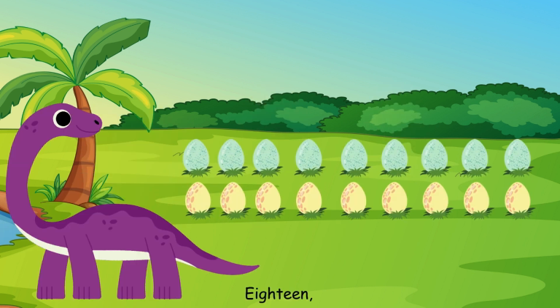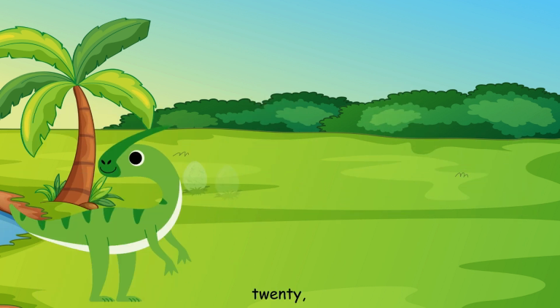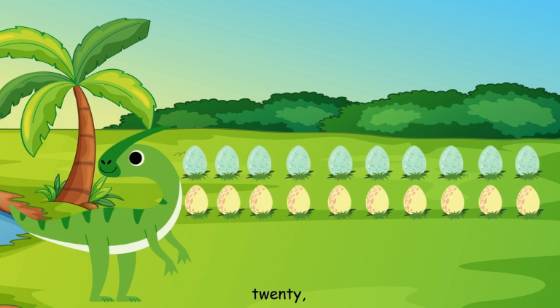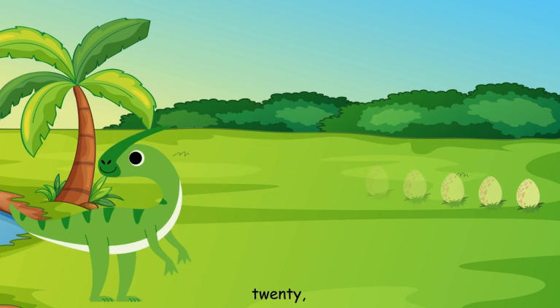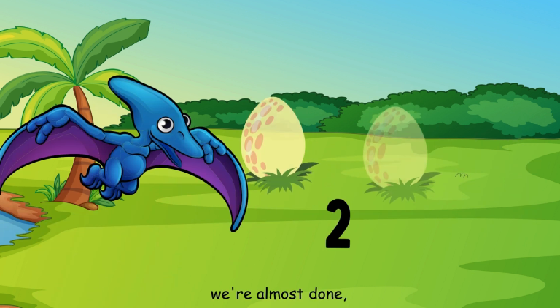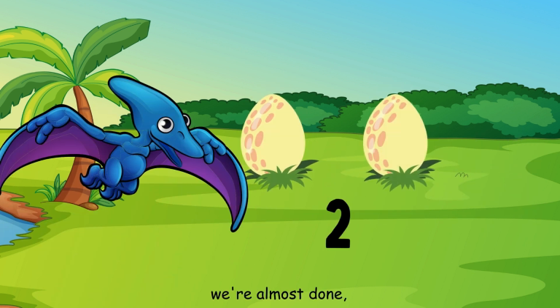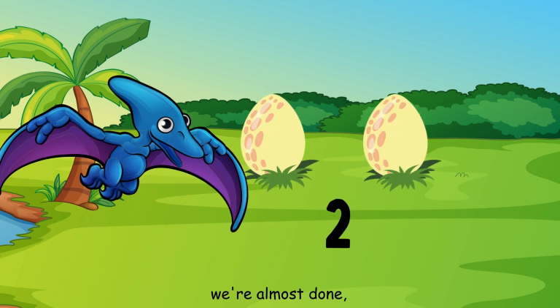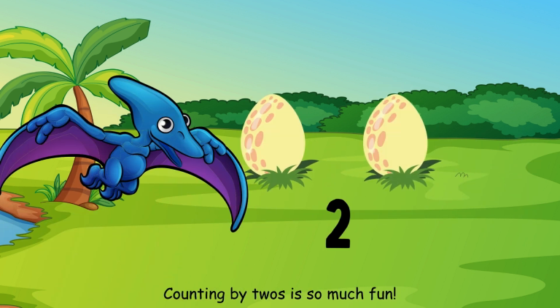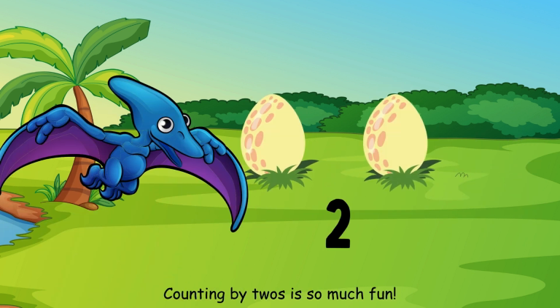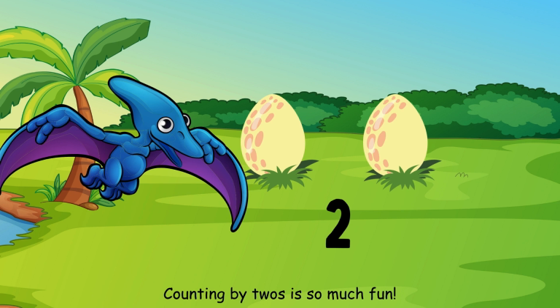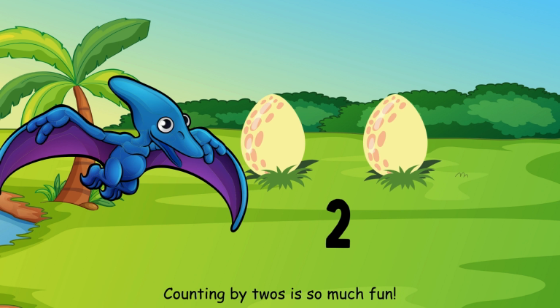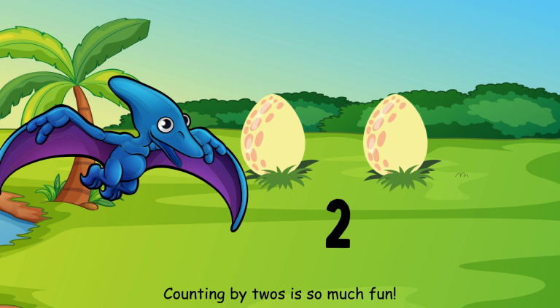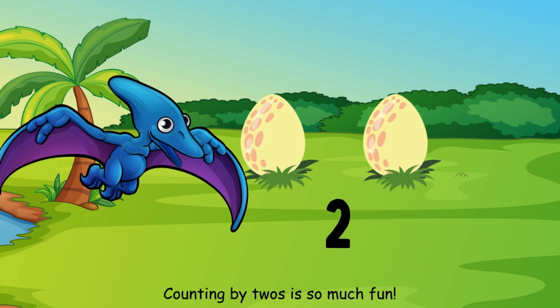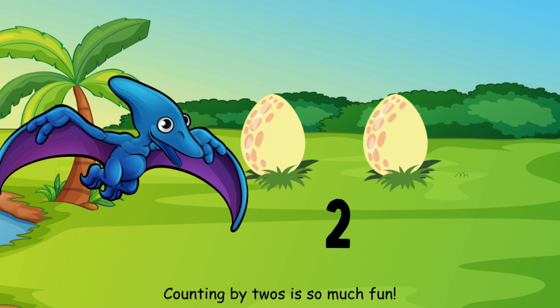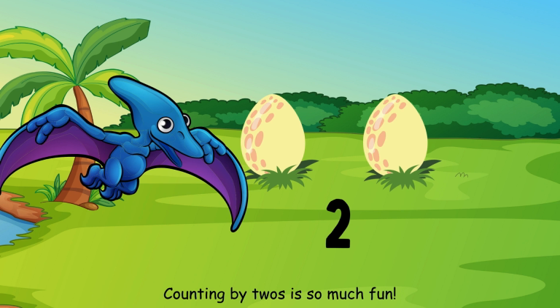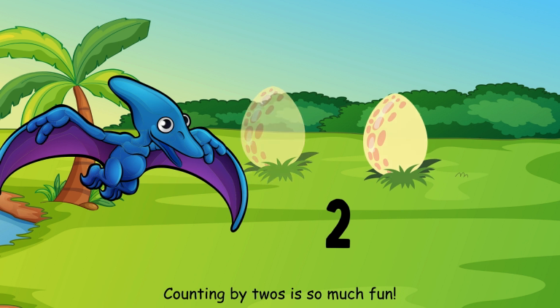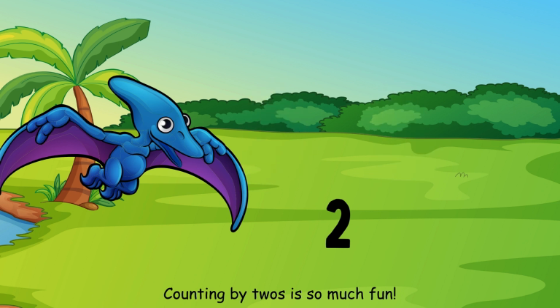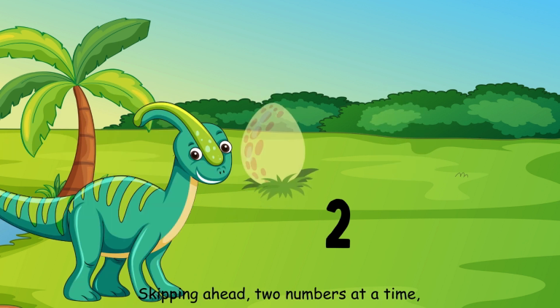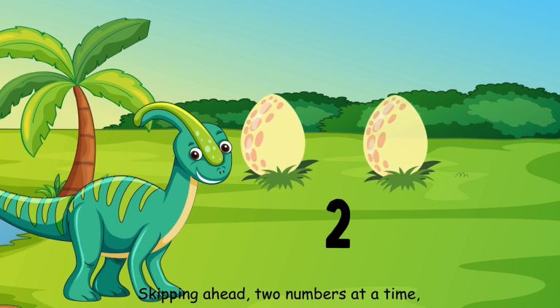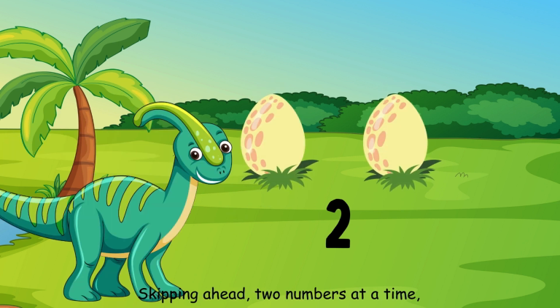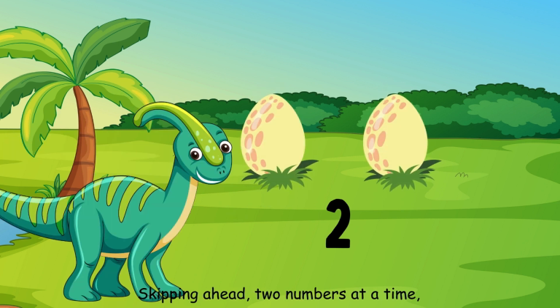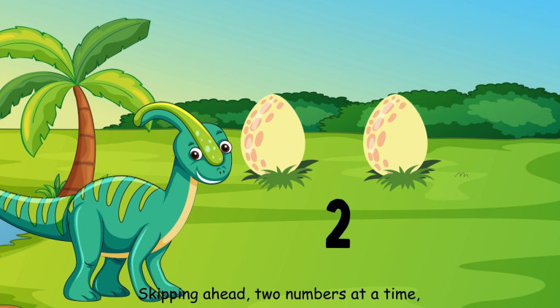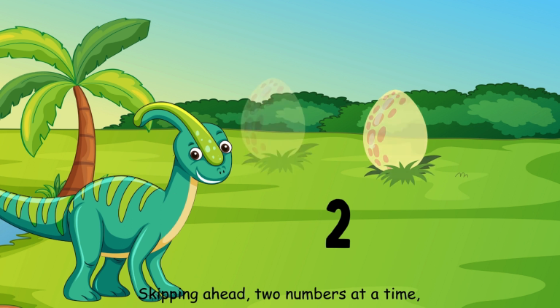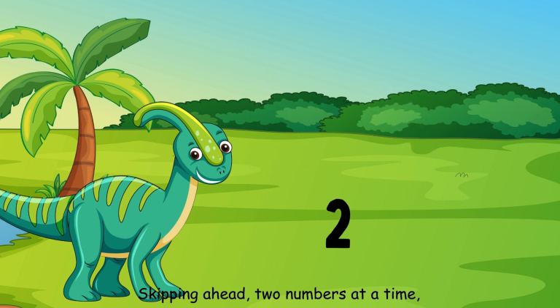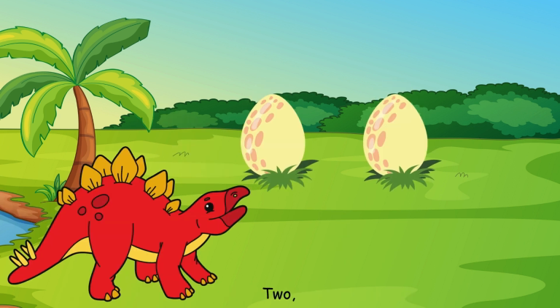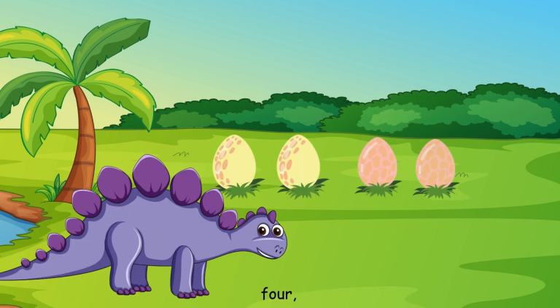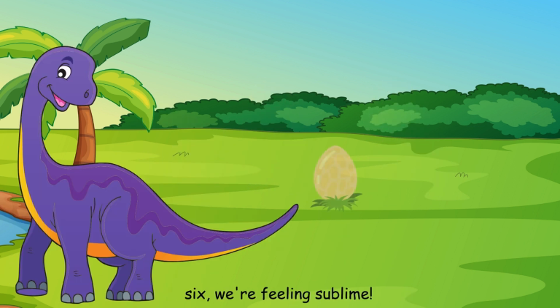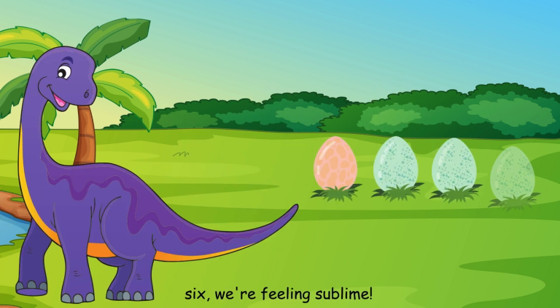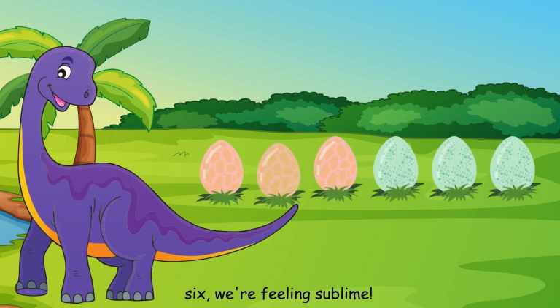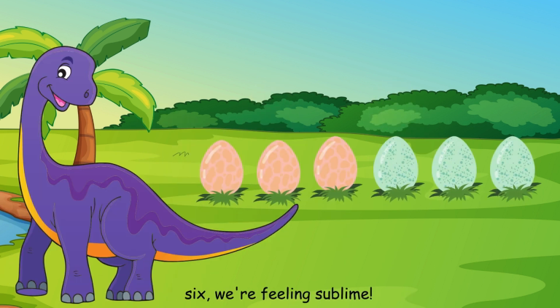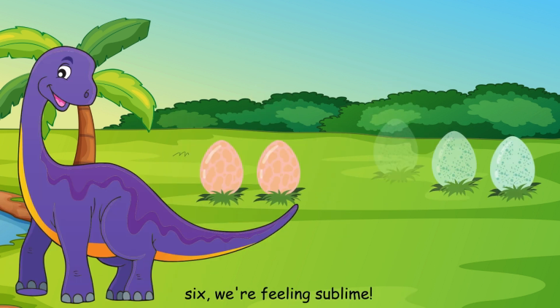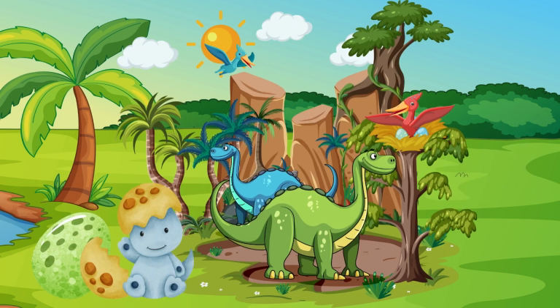Eighteen, twenty, we're almost done. Counting by twos is so much fun. Skipping ahead, two numbers at a time. Two, four, six, we're feeling sublime.